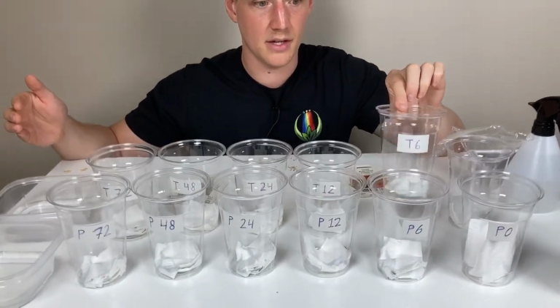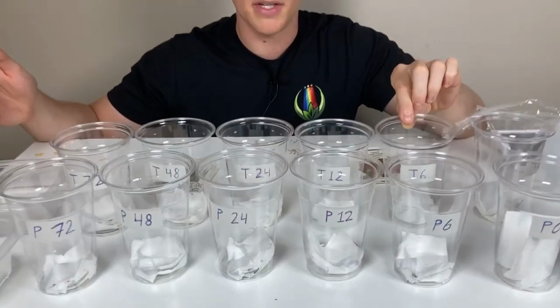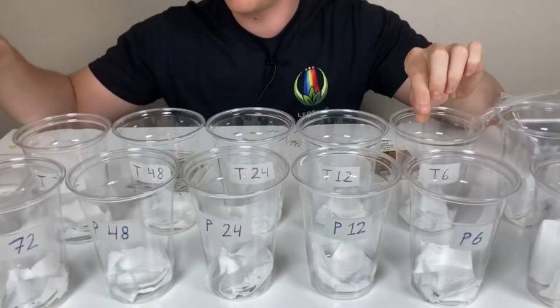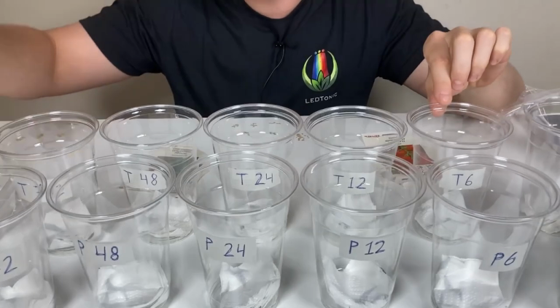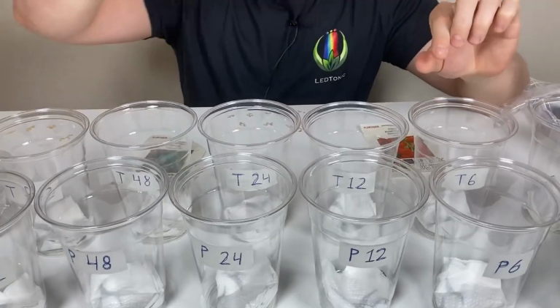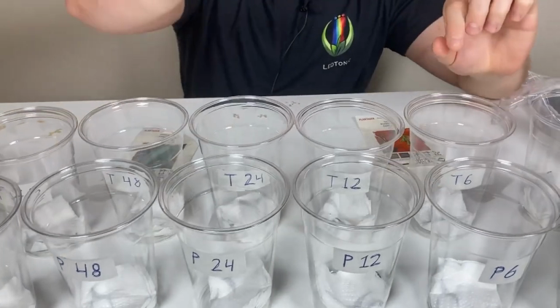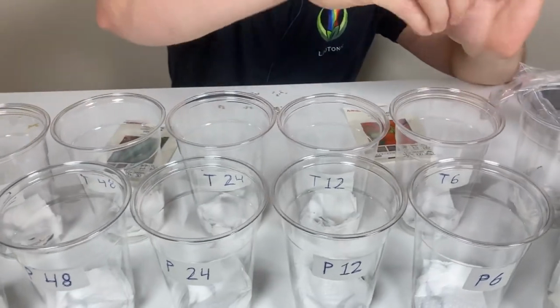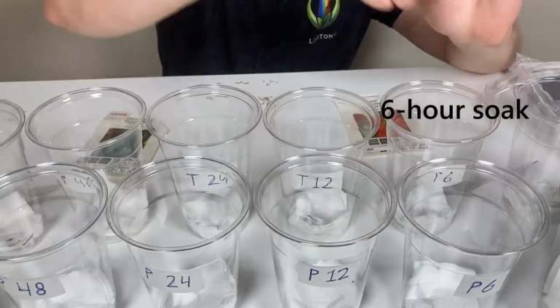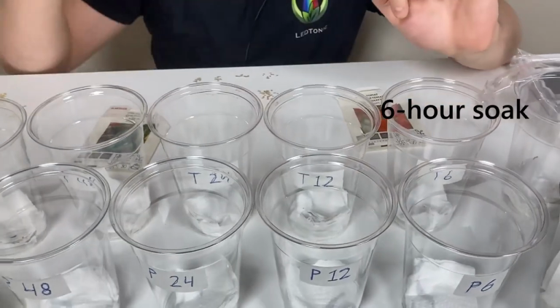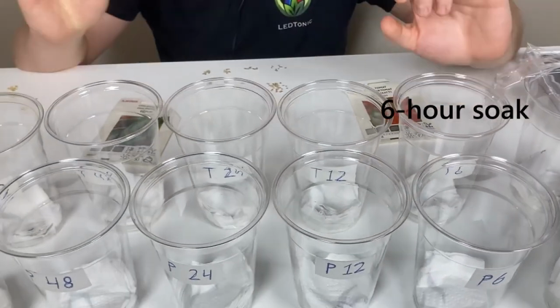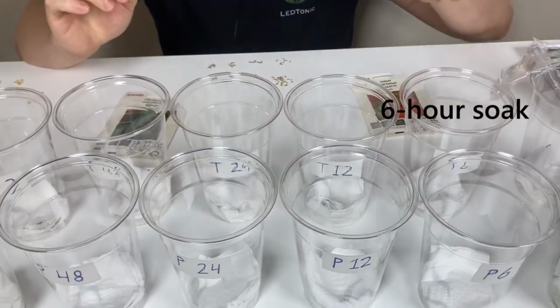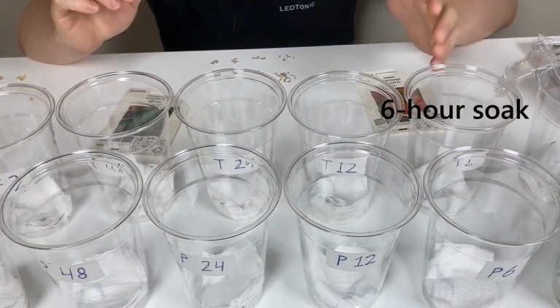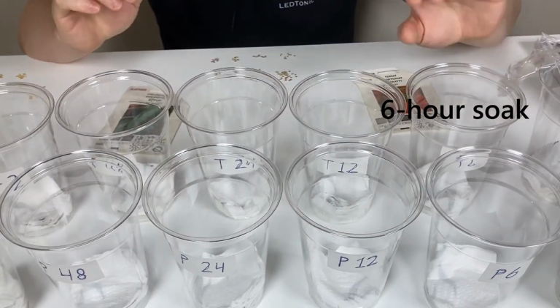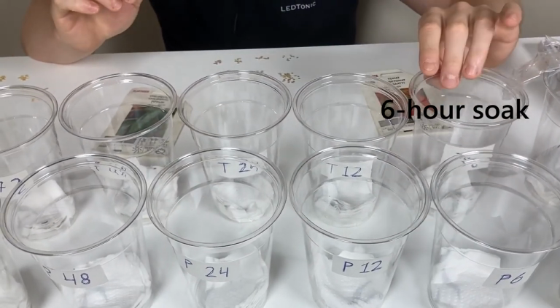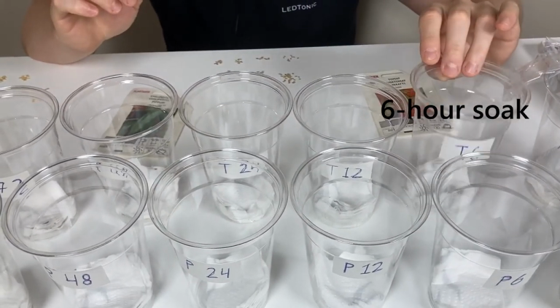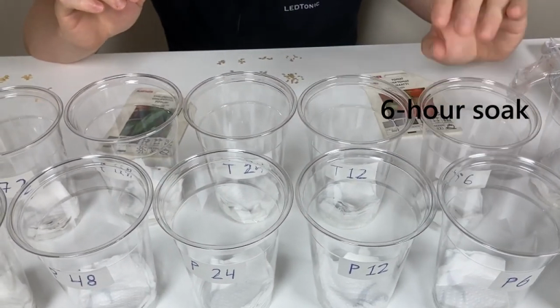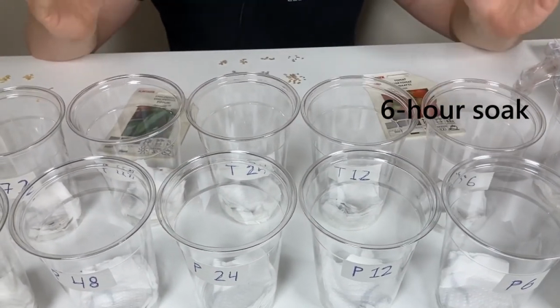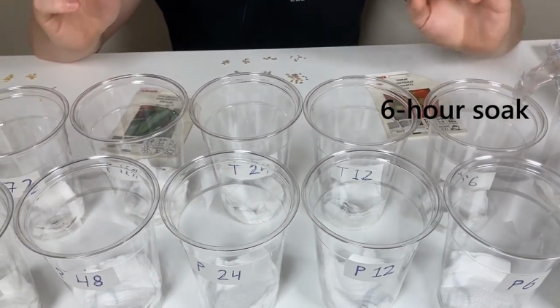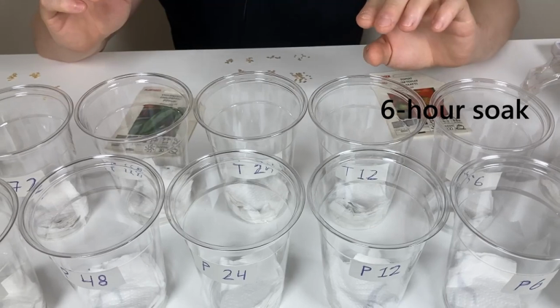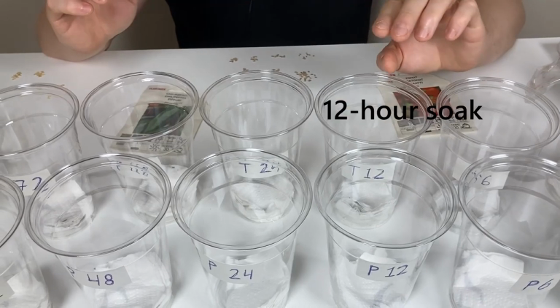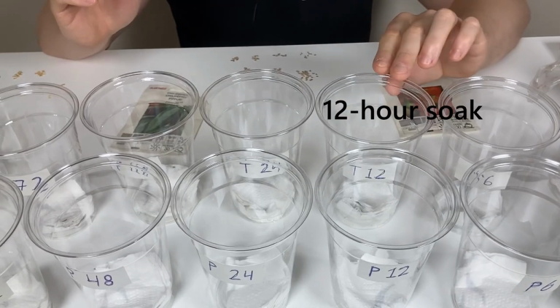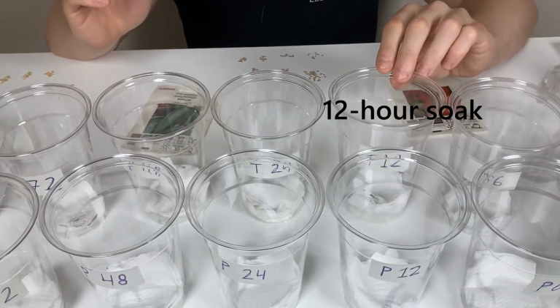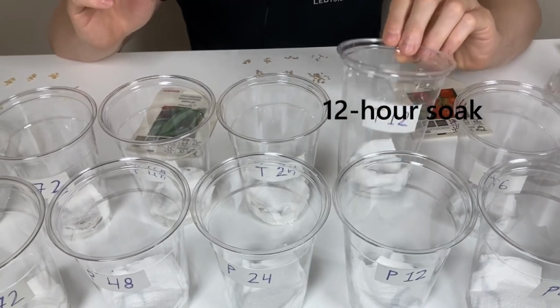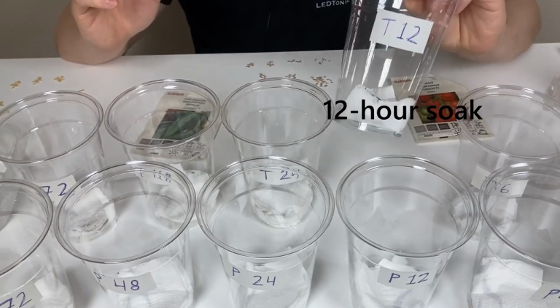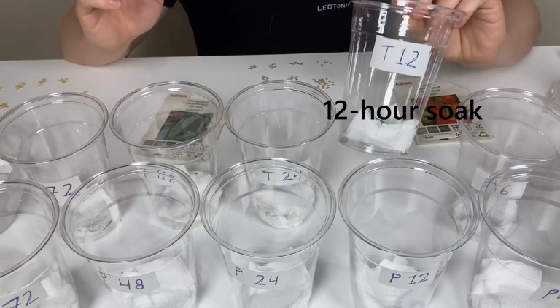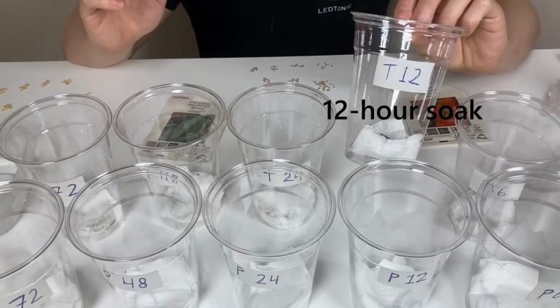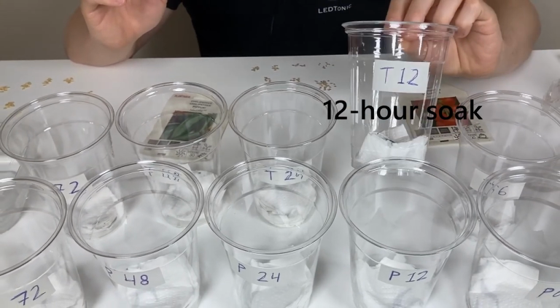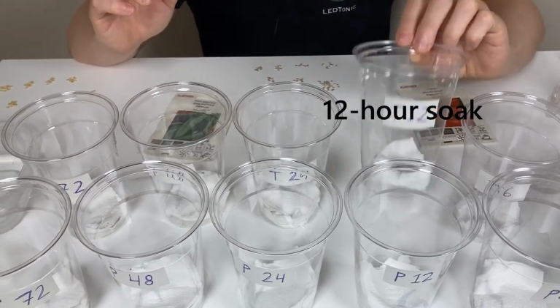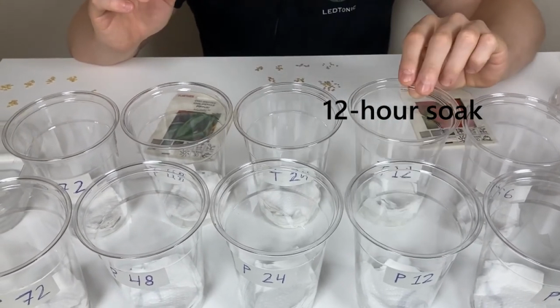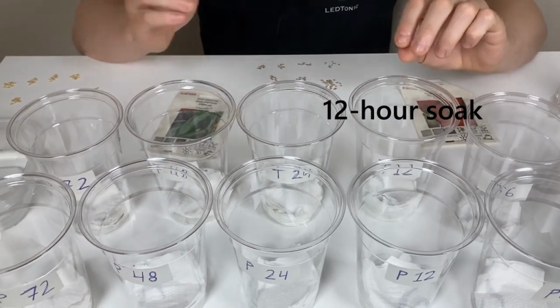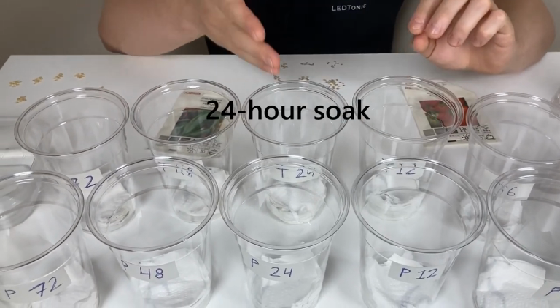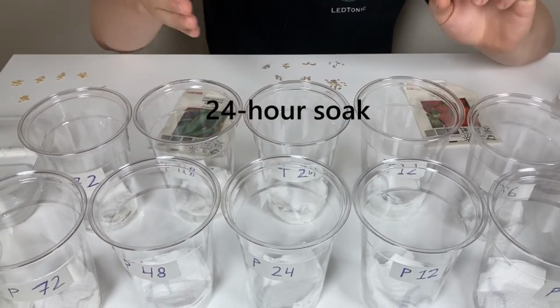Then I'll be taking 10 seeds from the soak and putting them in a cup. After another six hours of soaking, I'll take another 10 seeds, and so on.